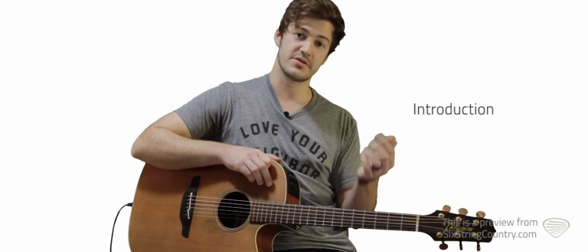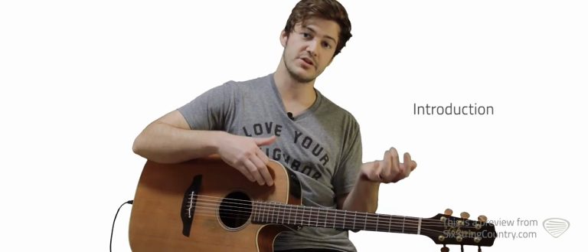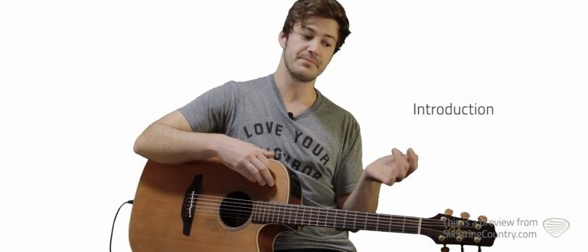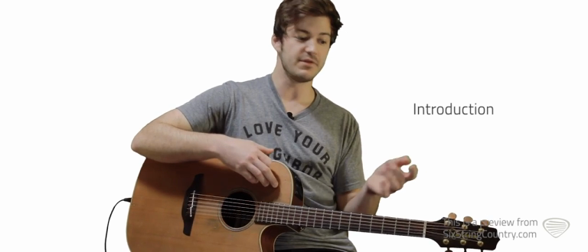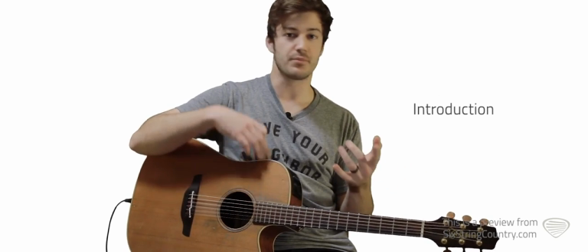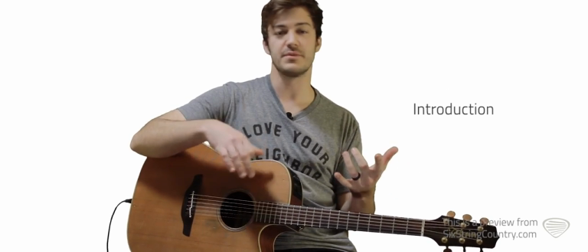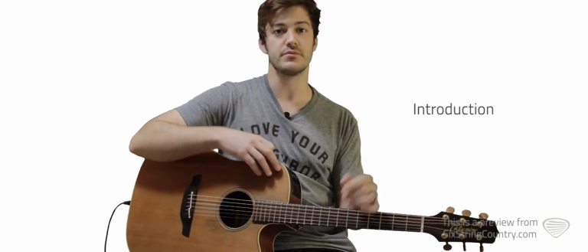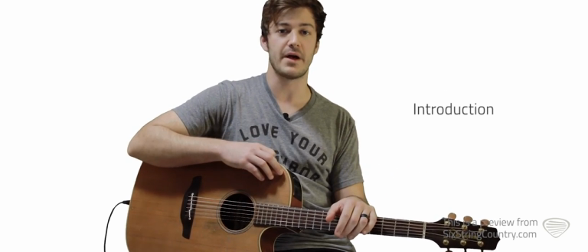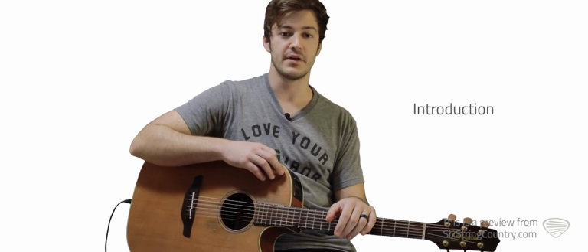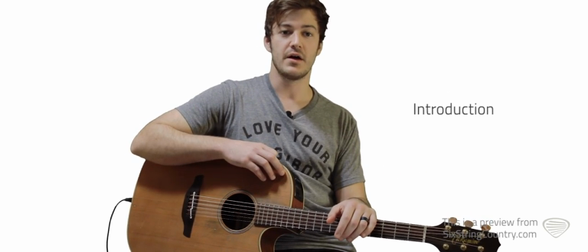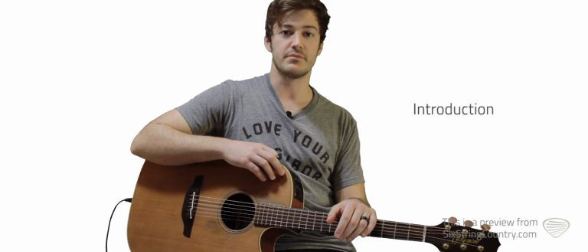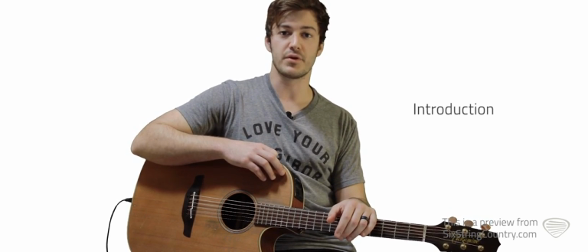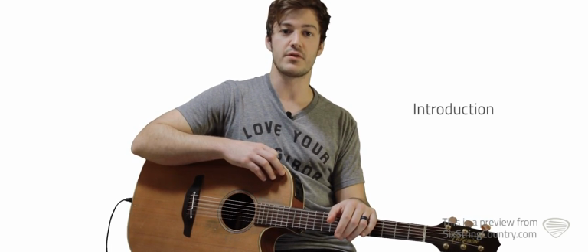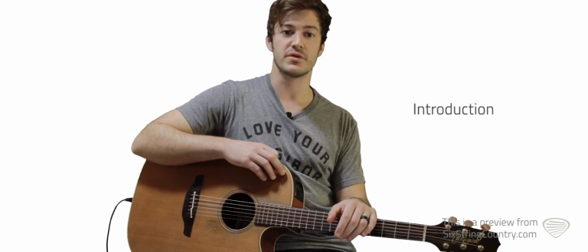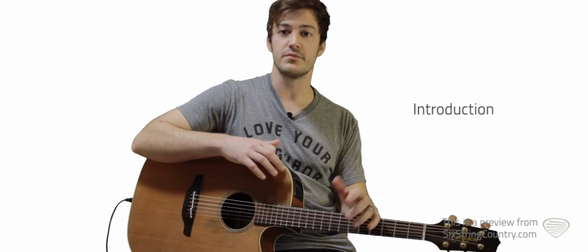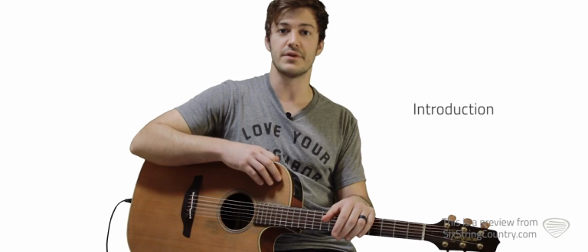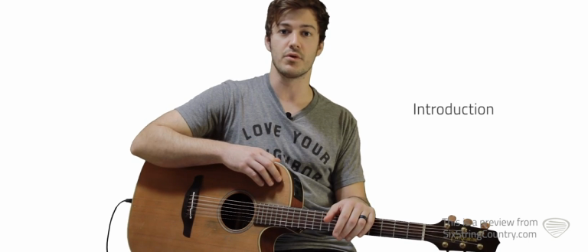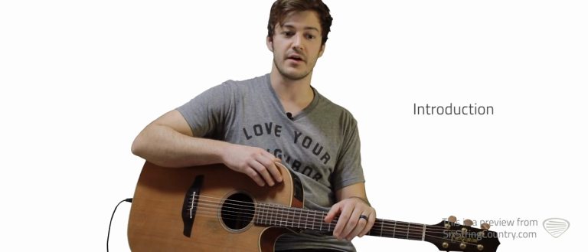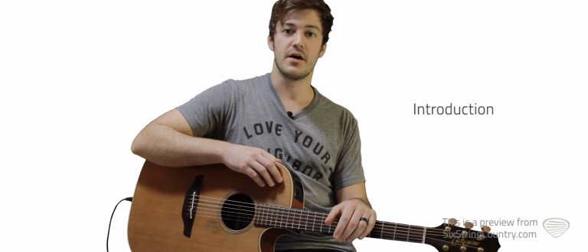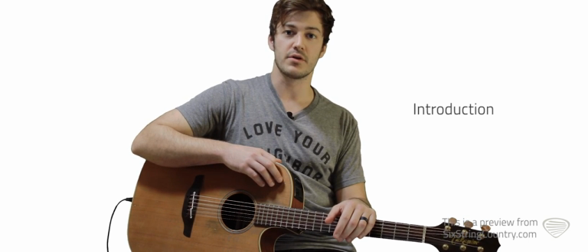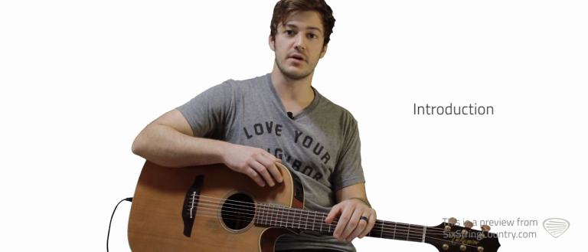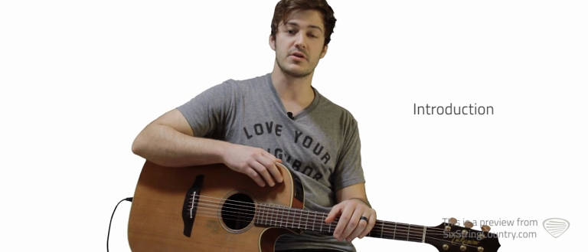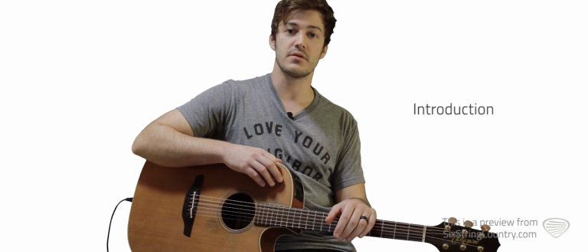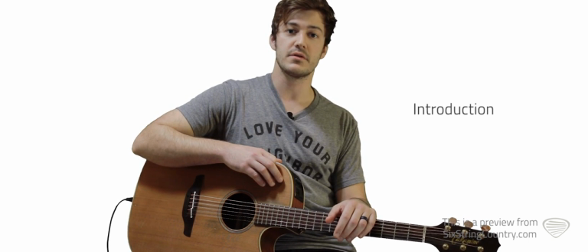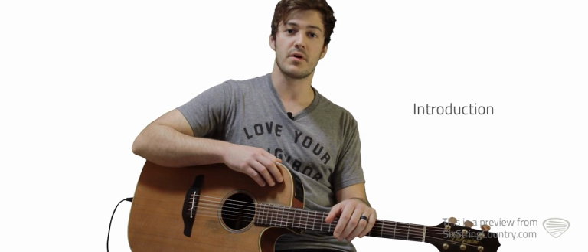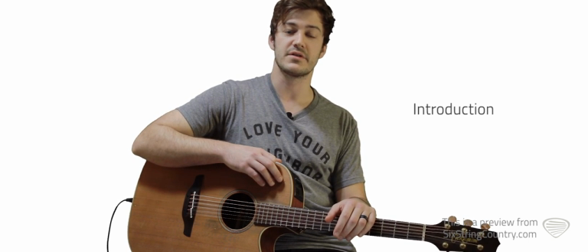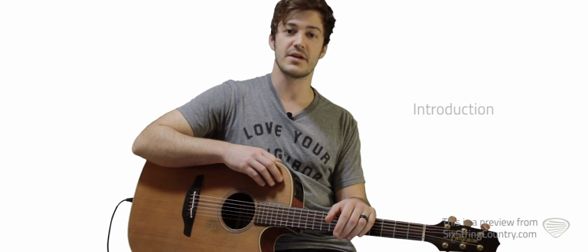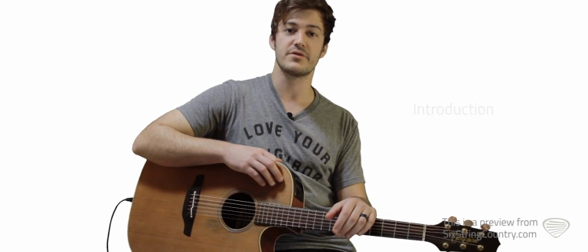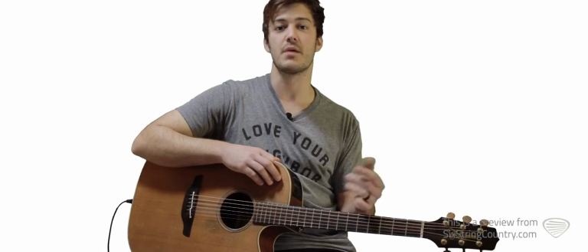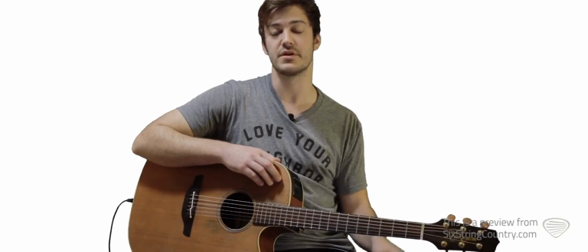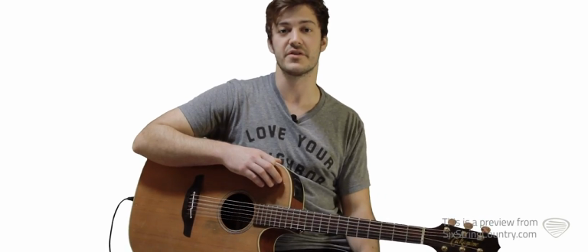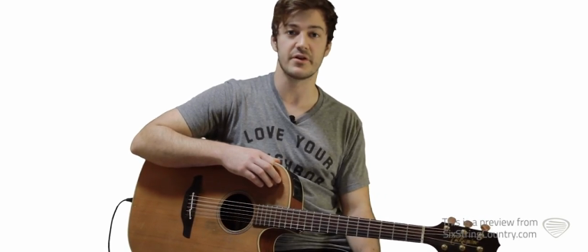The song is in G. It features a pretty simple strum pattern, some pretty easy chords, and a few different chords. We're going to learn a lead guitar, some parts on the Telecaster that's going to comp some steel licks. Let's get started.